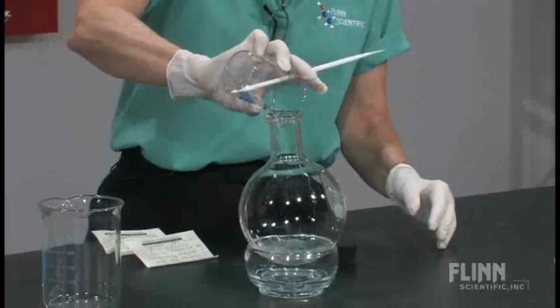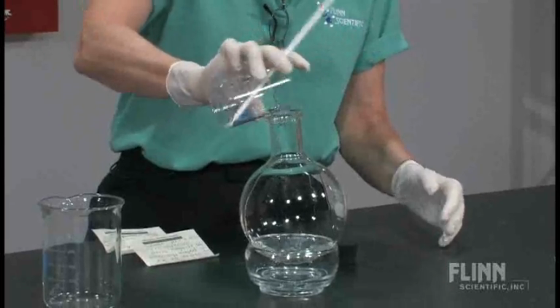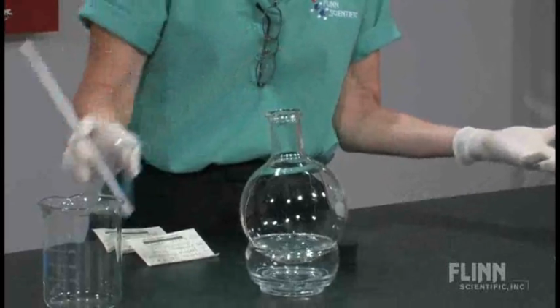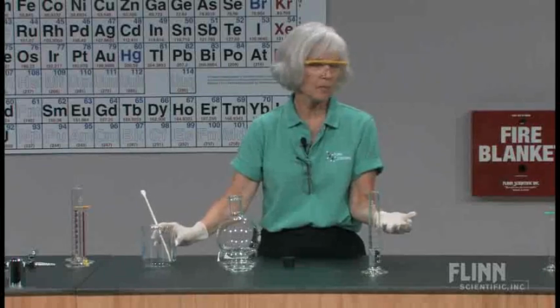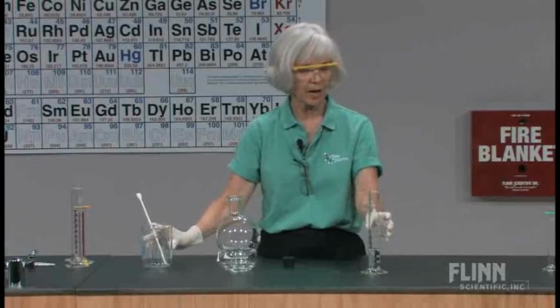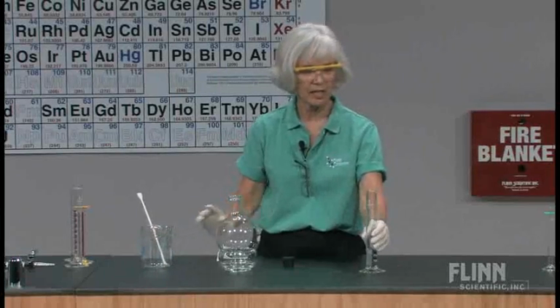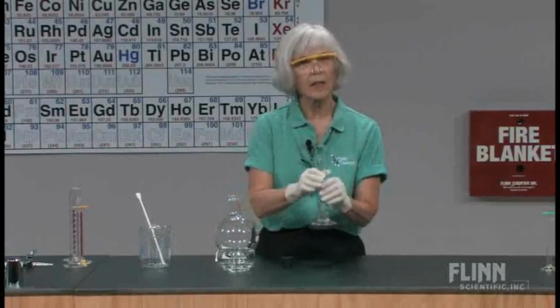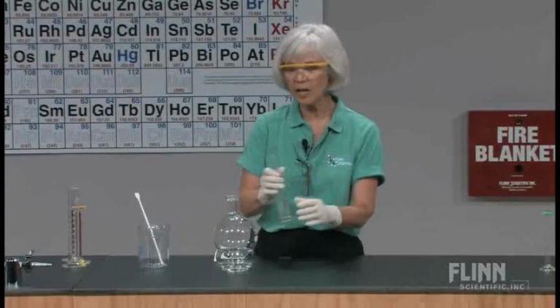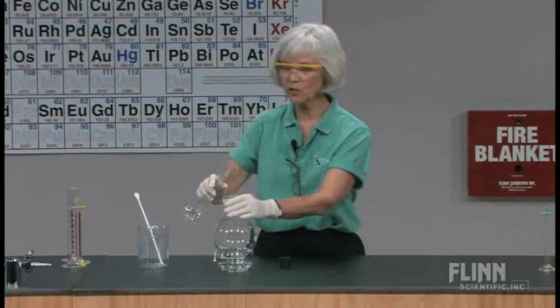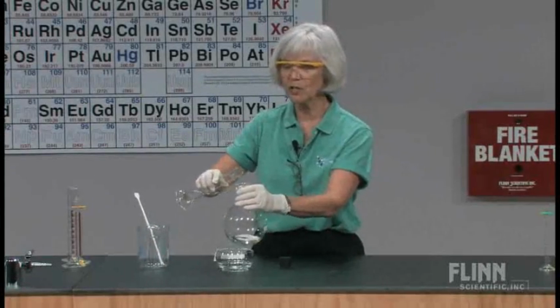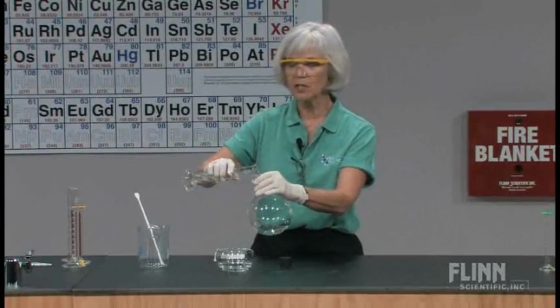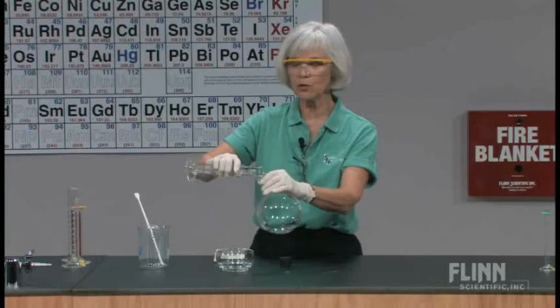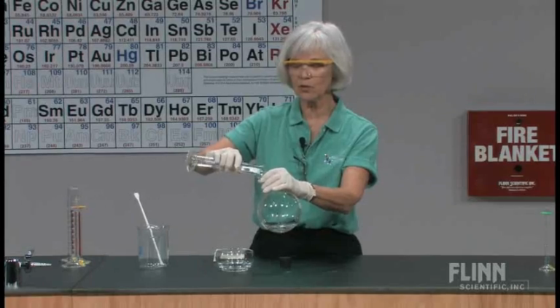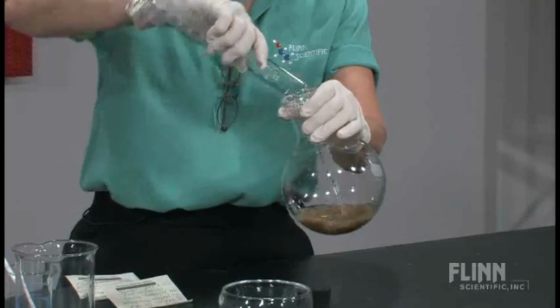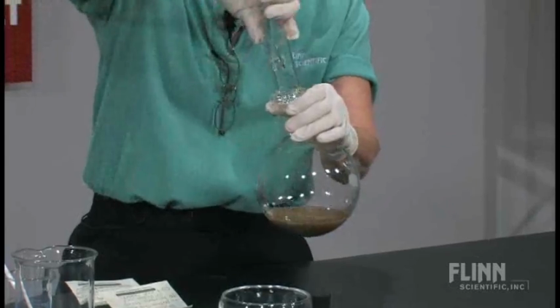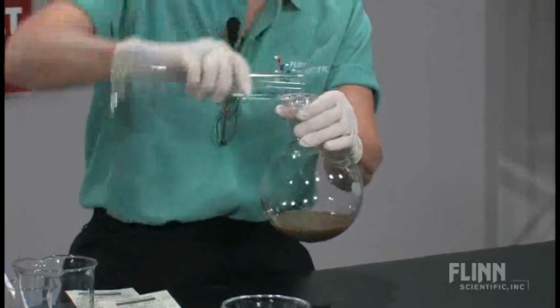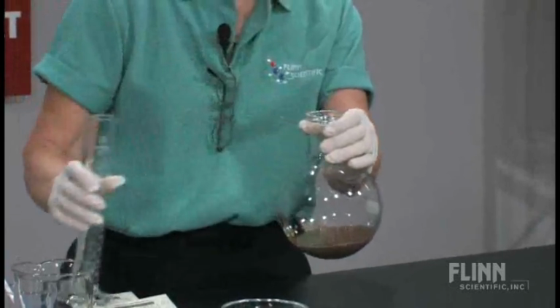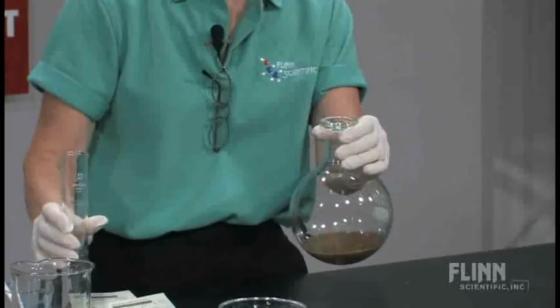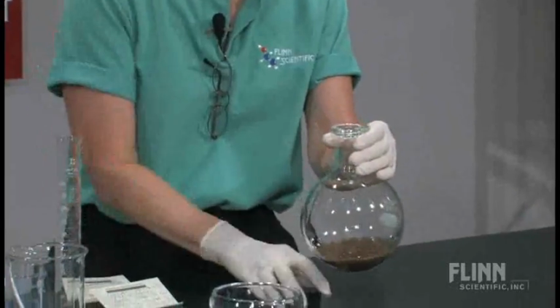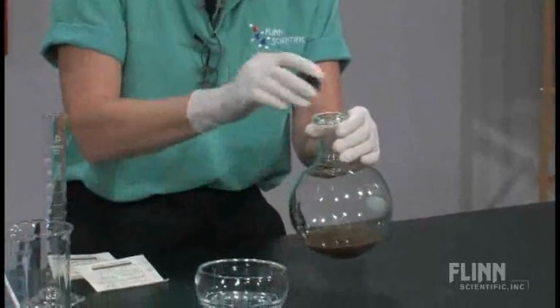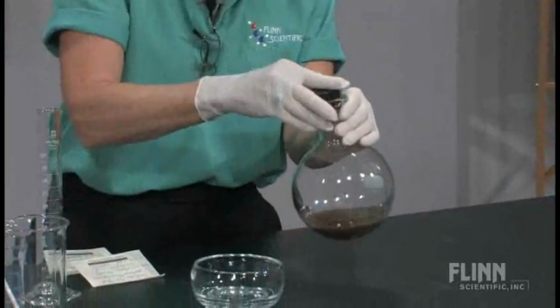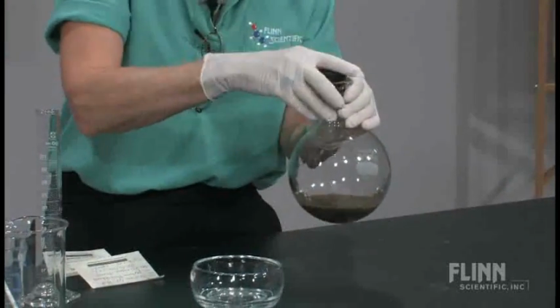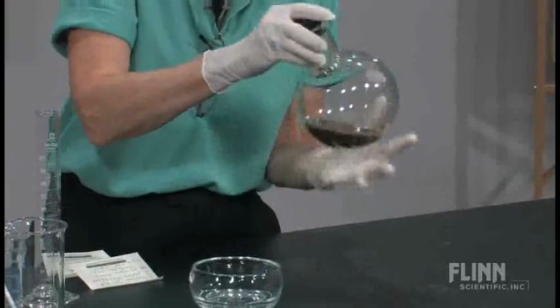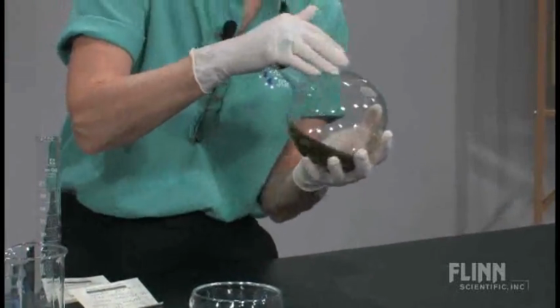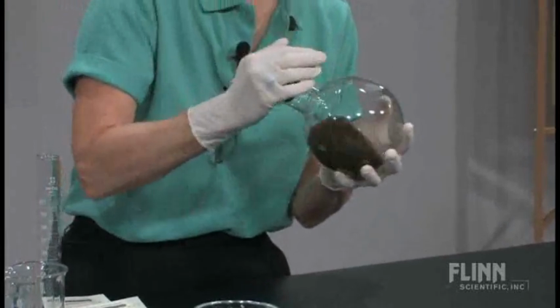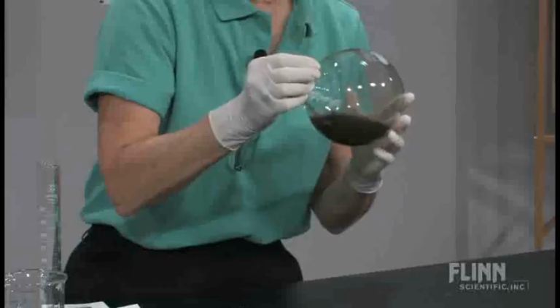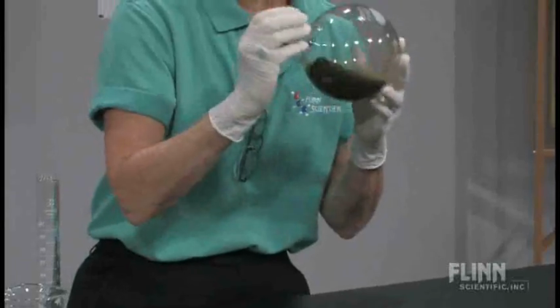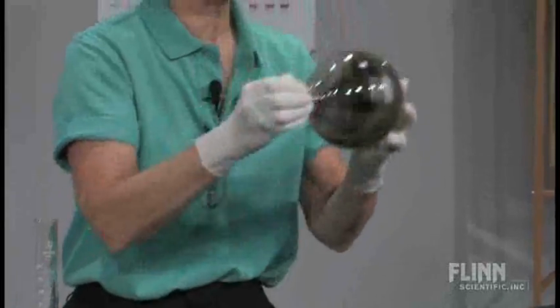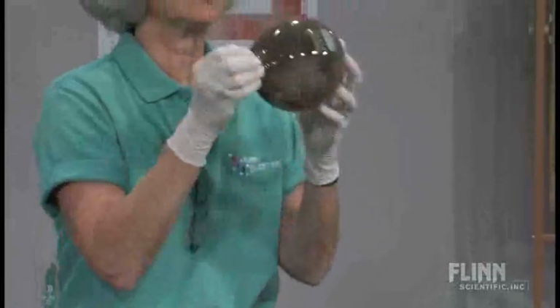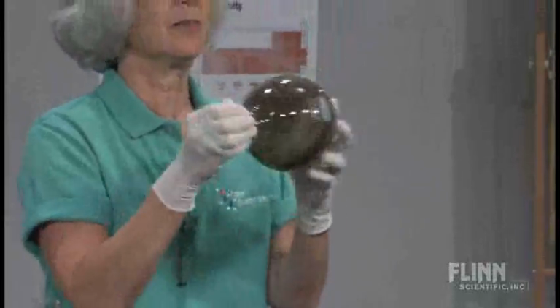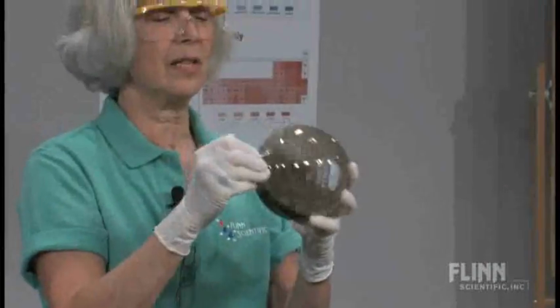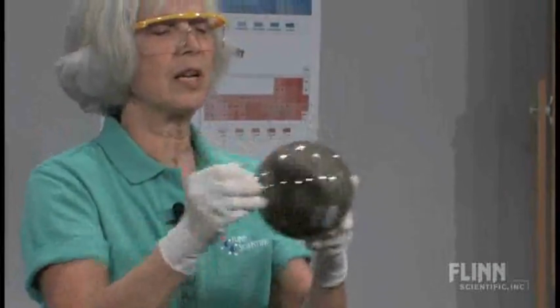Right now, nothing much is happening. And then my last solution is a solution of sodium hydroxide, and when you put those together, it looks a little bit unpleasant. The students seem to think, wow, that's pretty yucky.